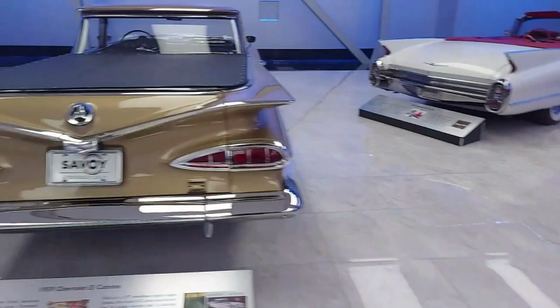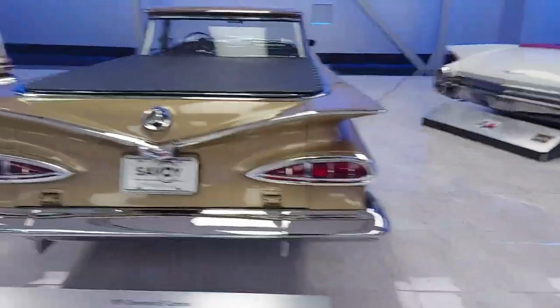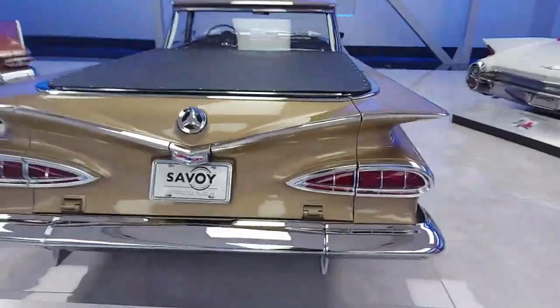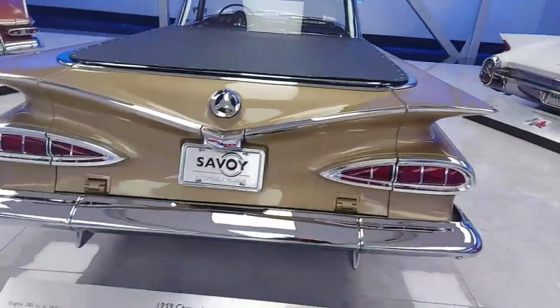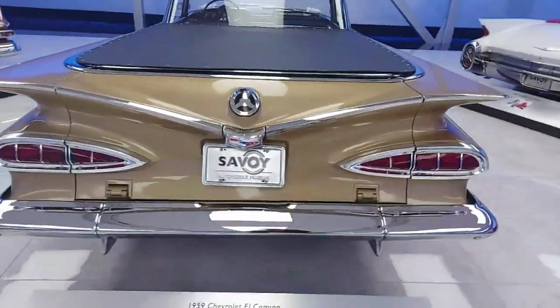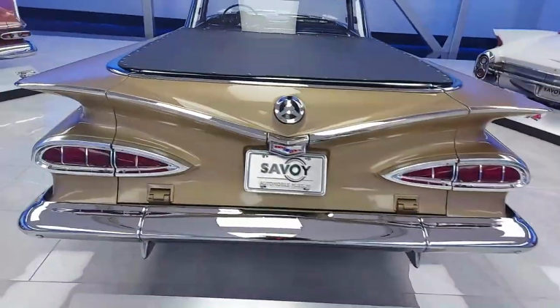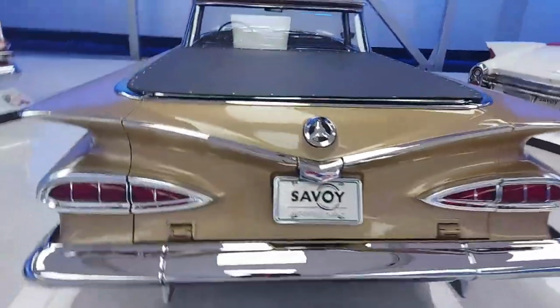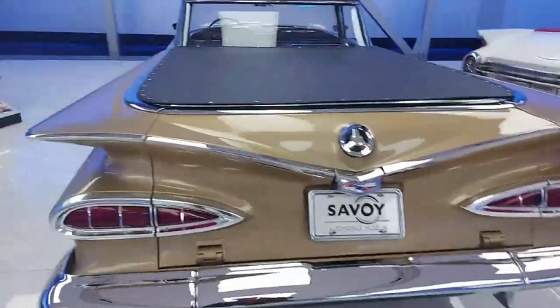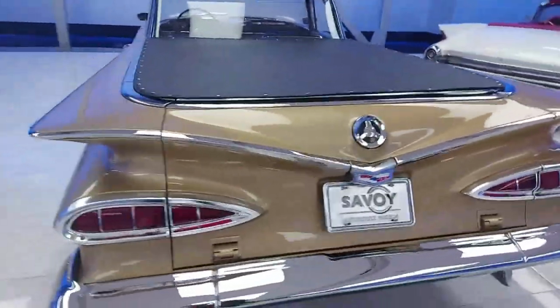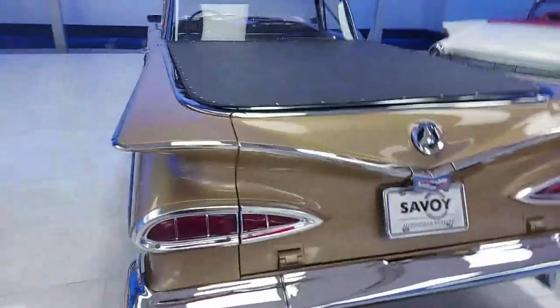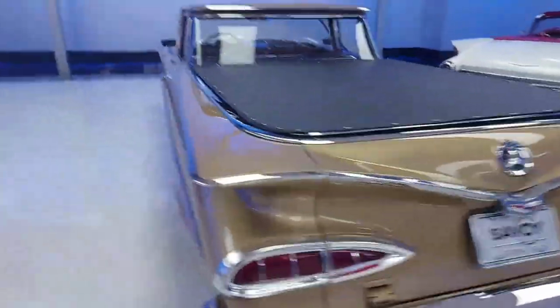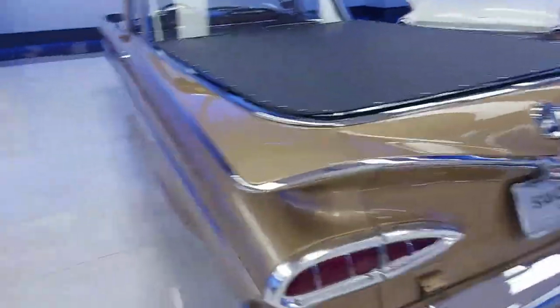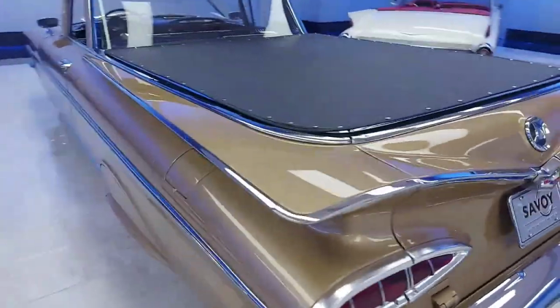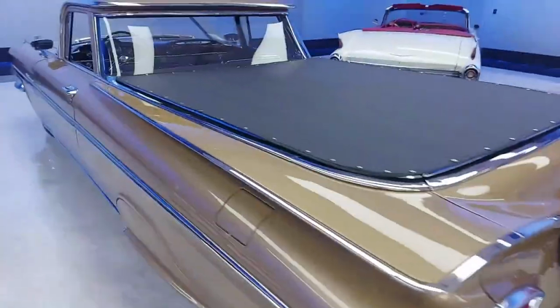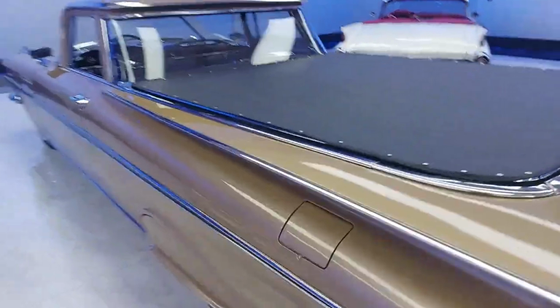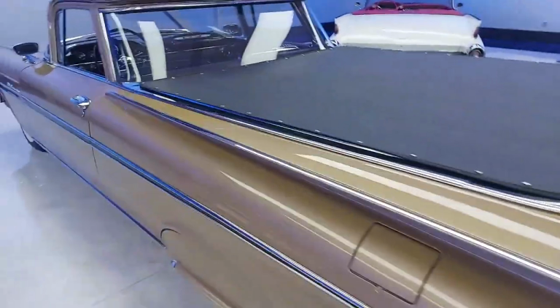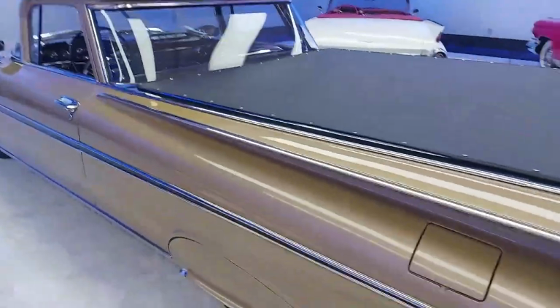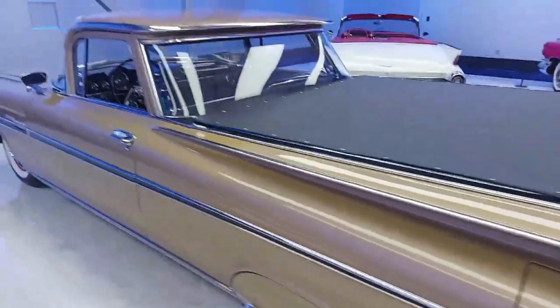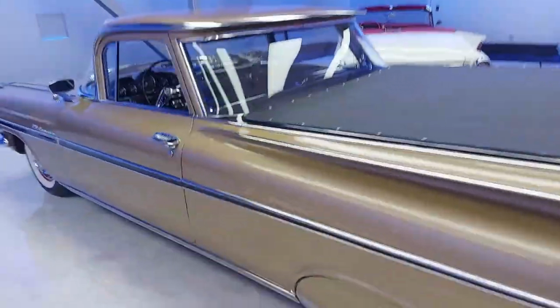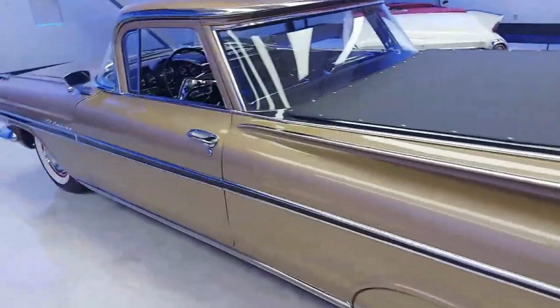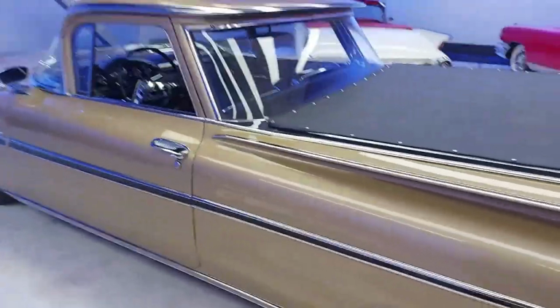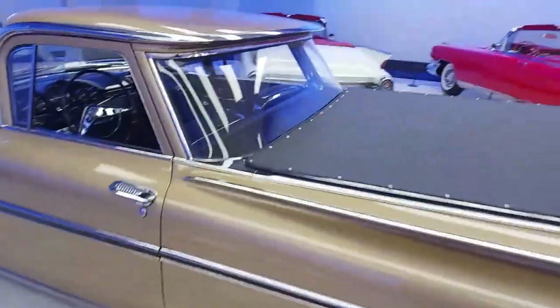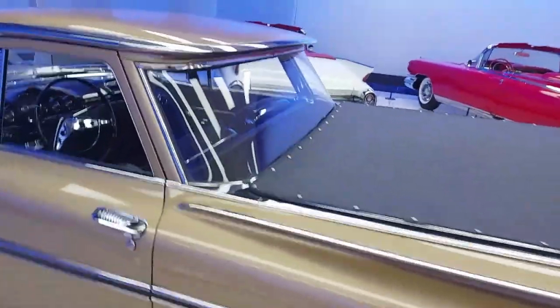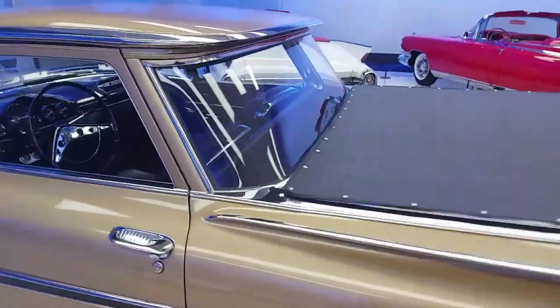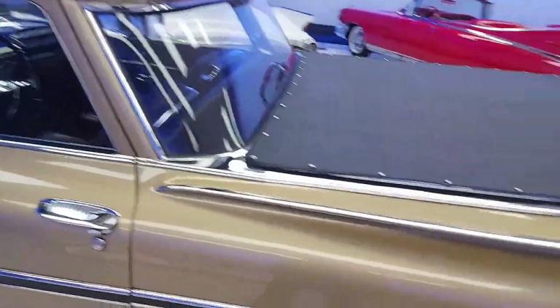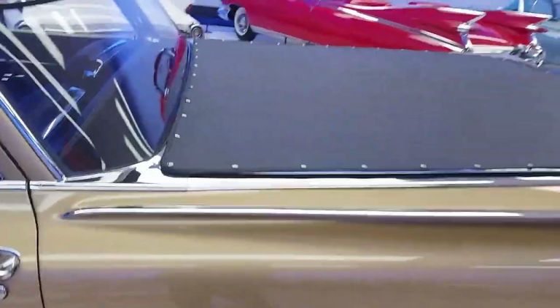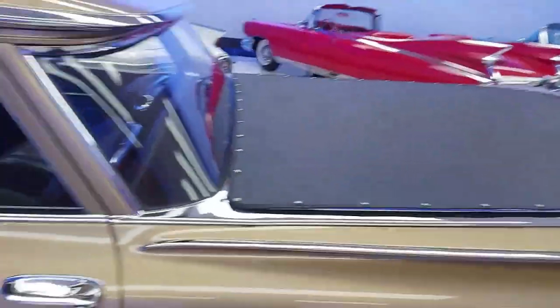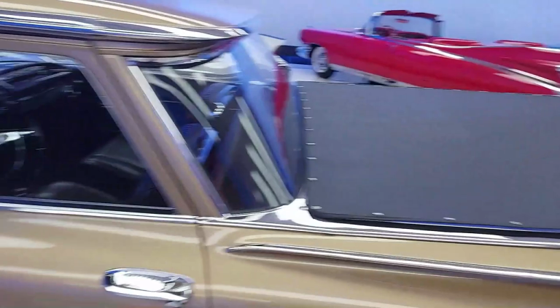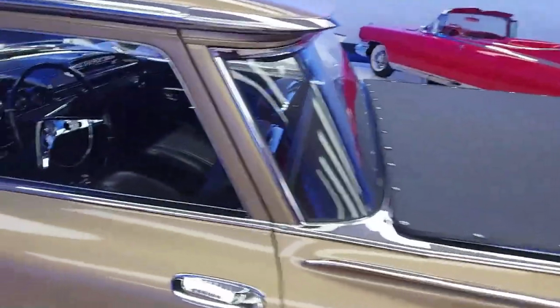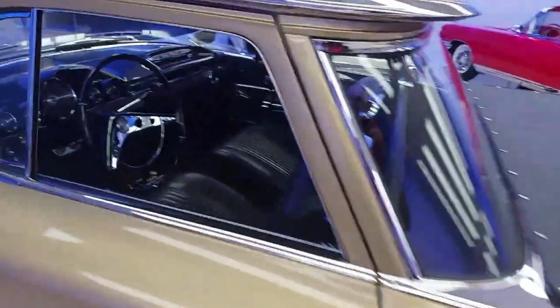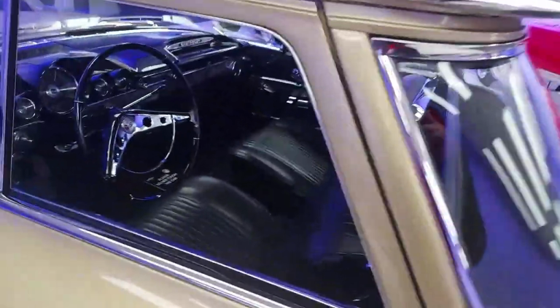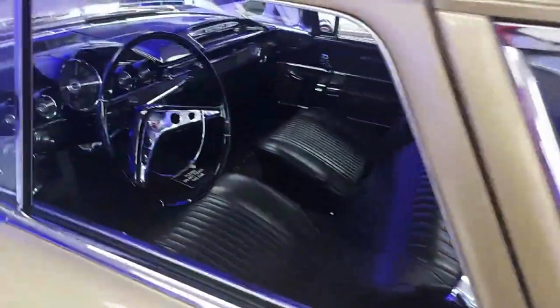Here's a Chevrolet El Camino from 1959 — one of only two vehicles of this type that survive — with a big black interior.